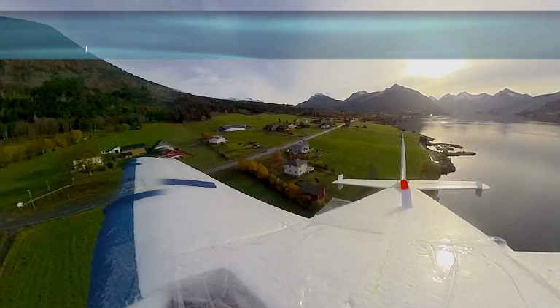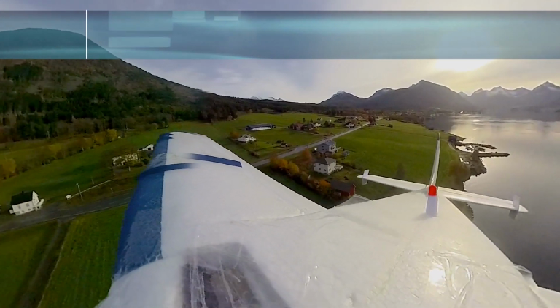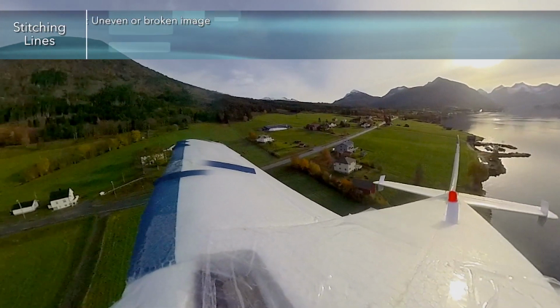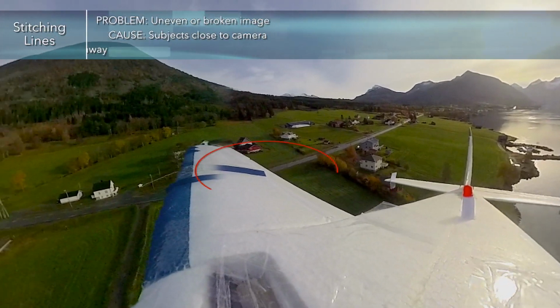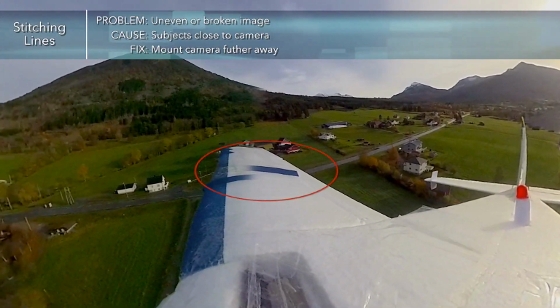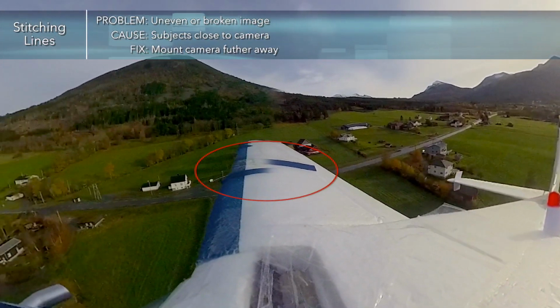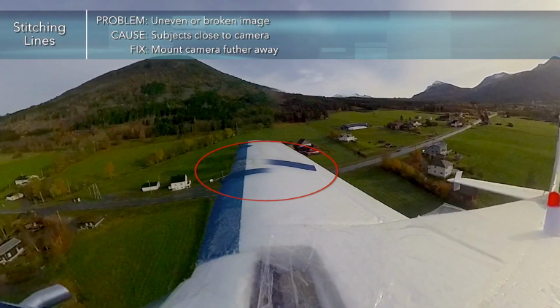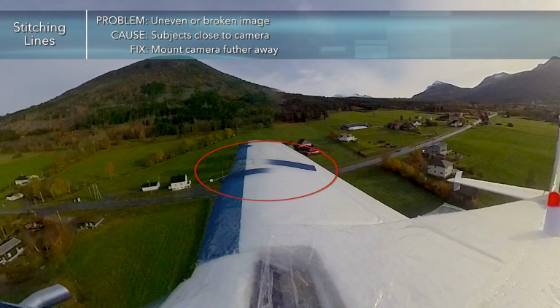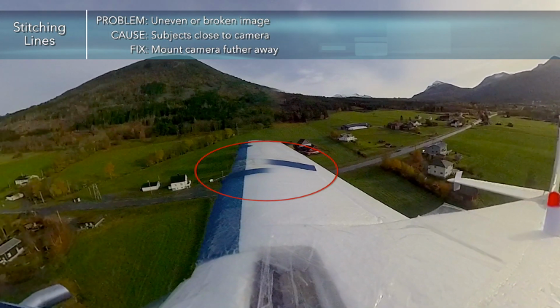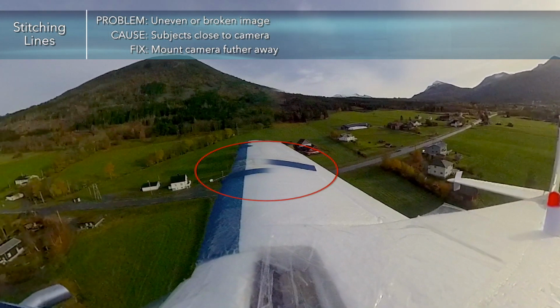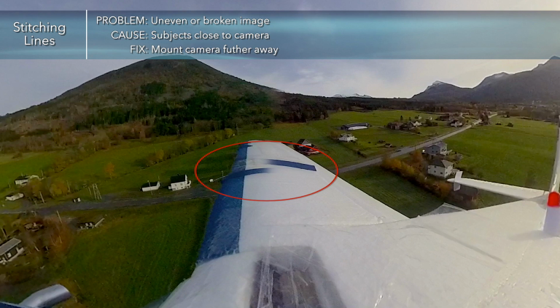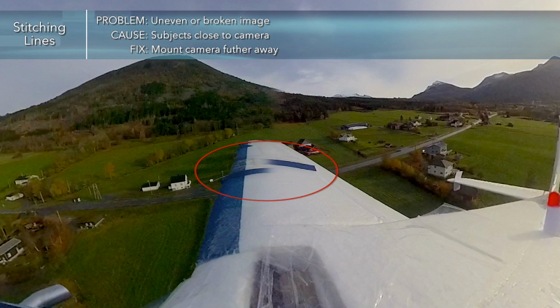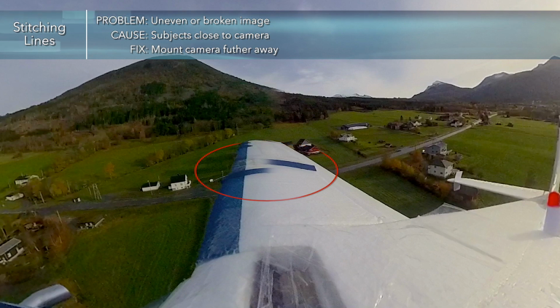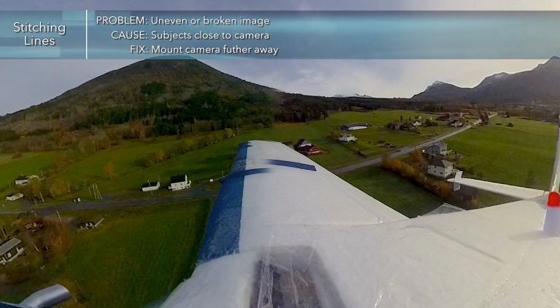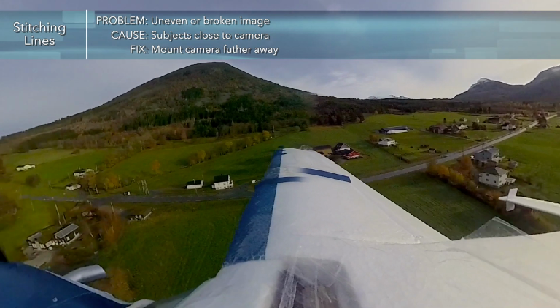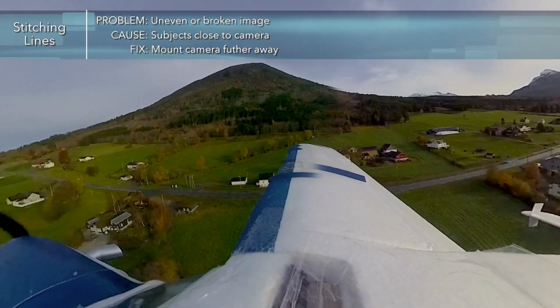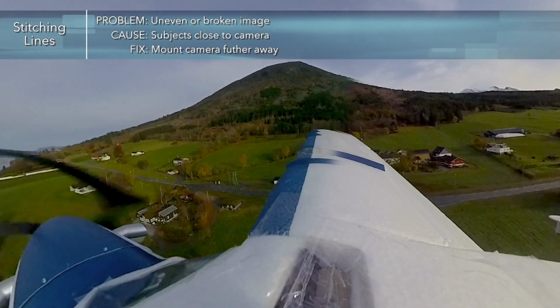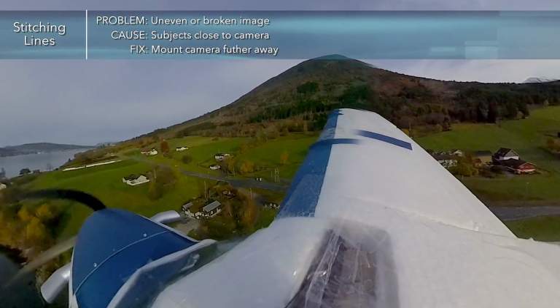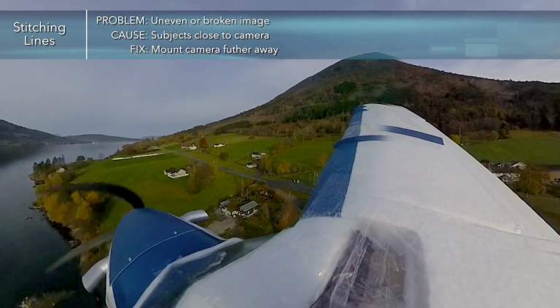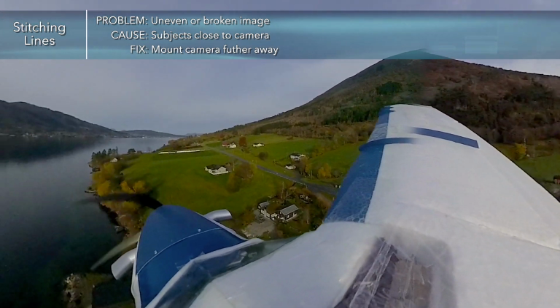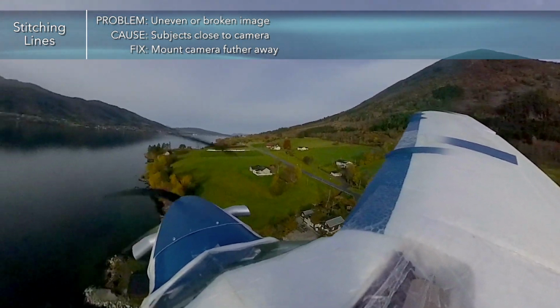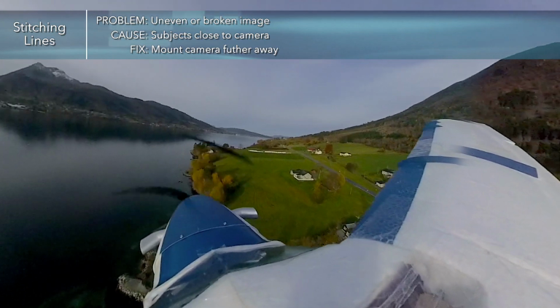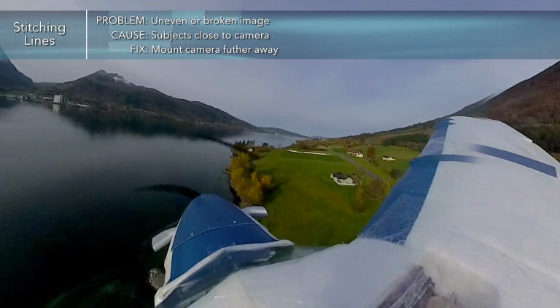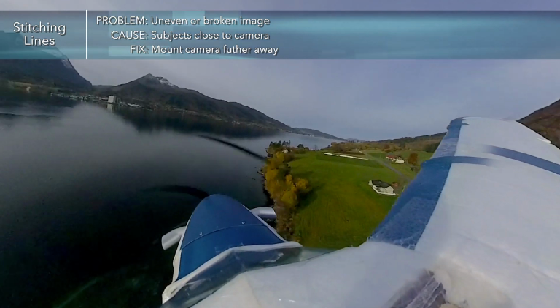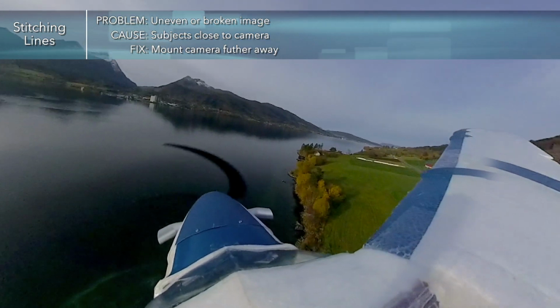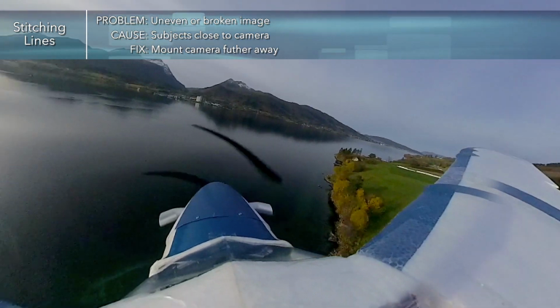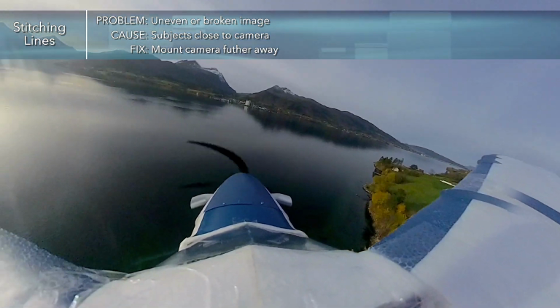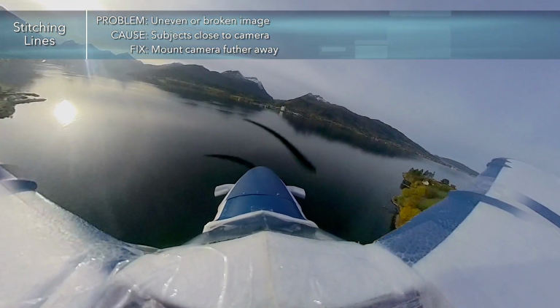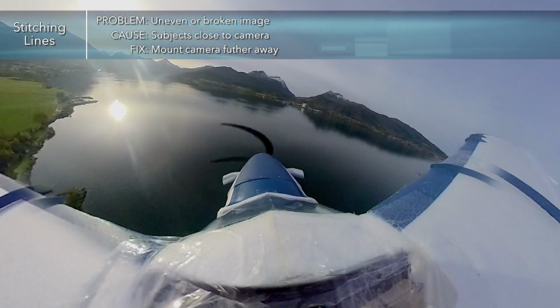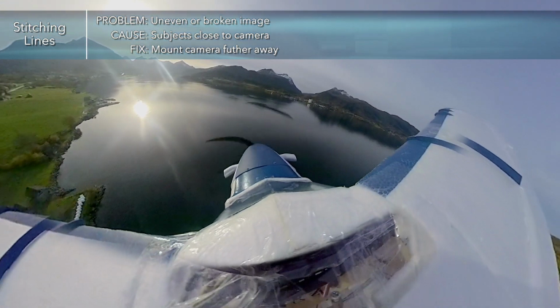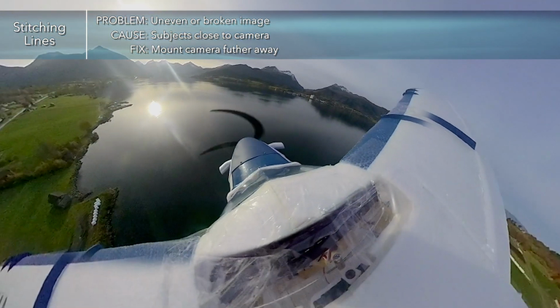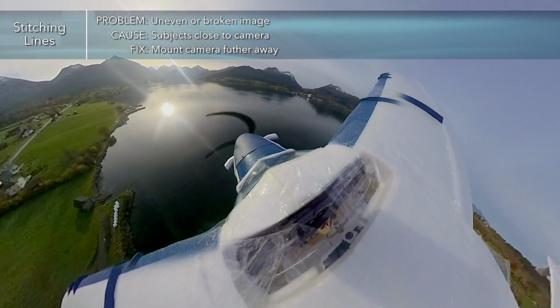The second issue is image stitching. A good example can be seen on the stall fence, which appears to be broken. What's actually happening is the images taken by the two lenses are not perfectly mated together. This is caused by the camera being mounted too close to the subject, and the solution is to mount the camera further away.